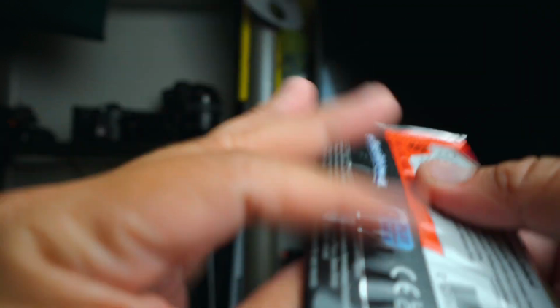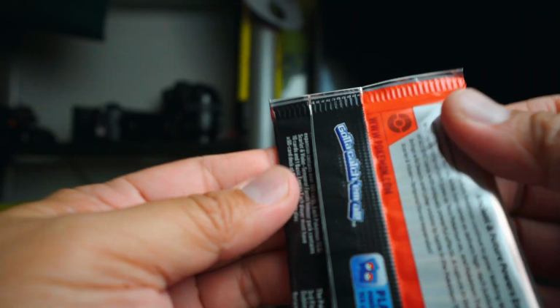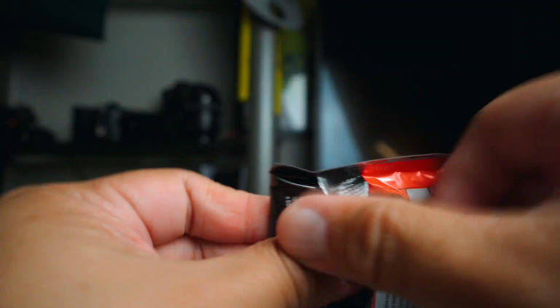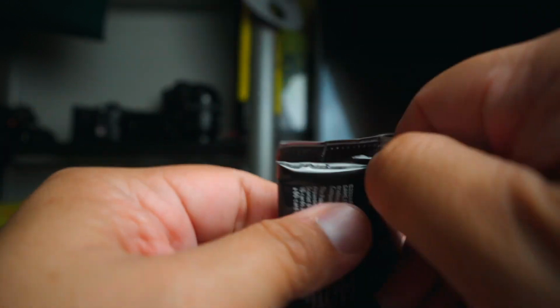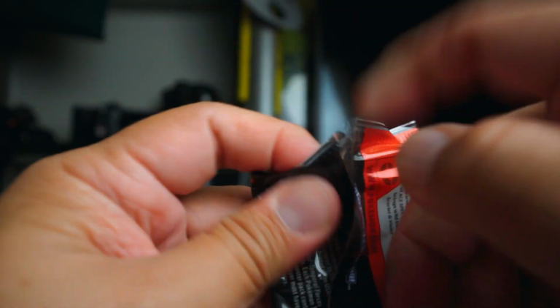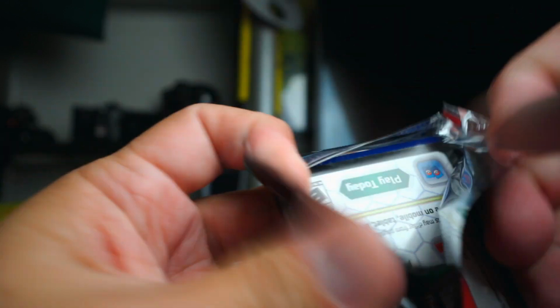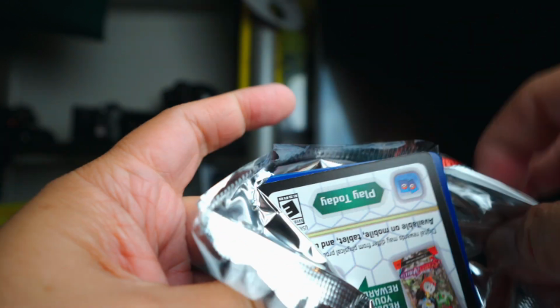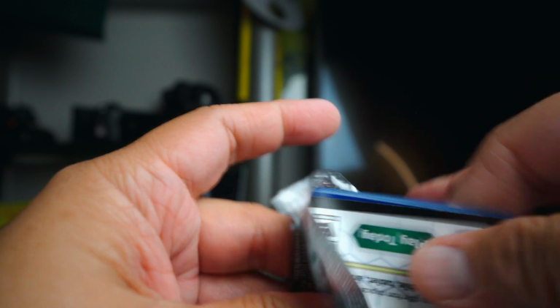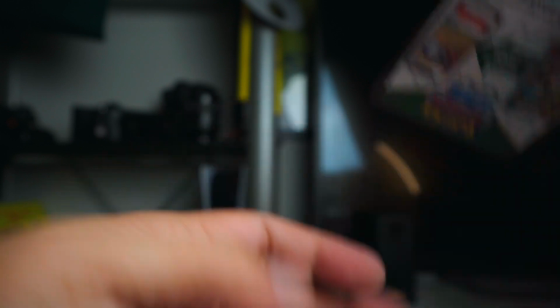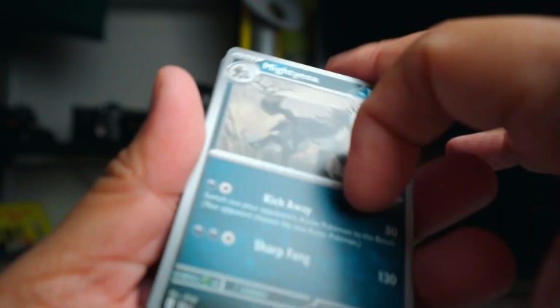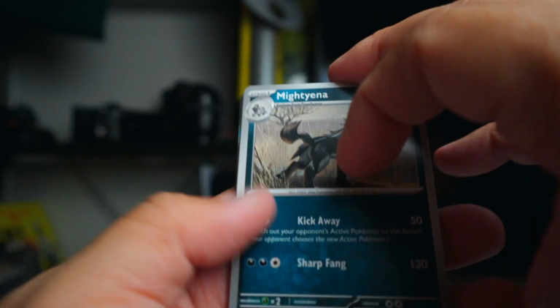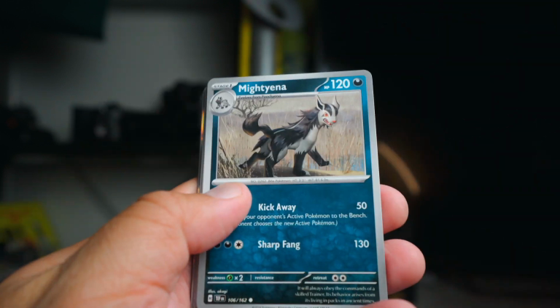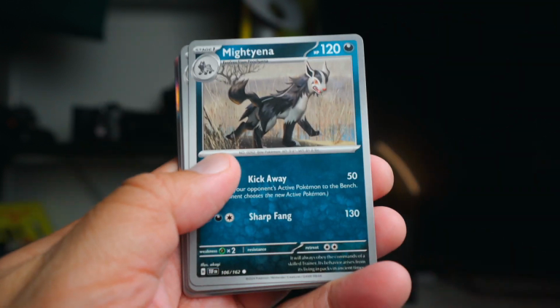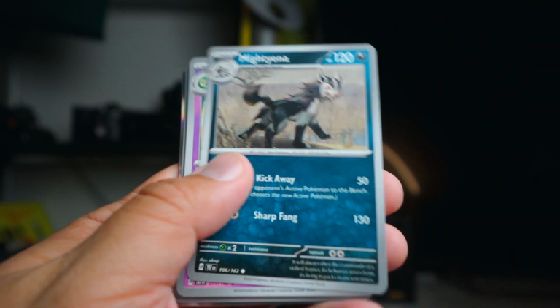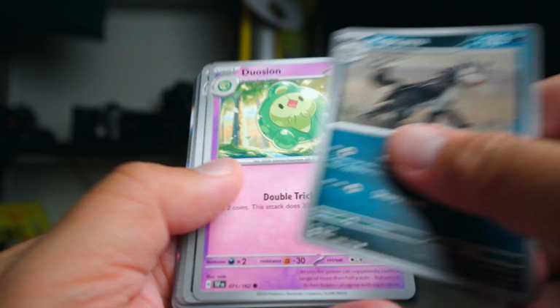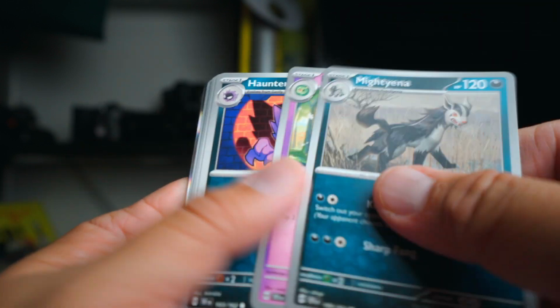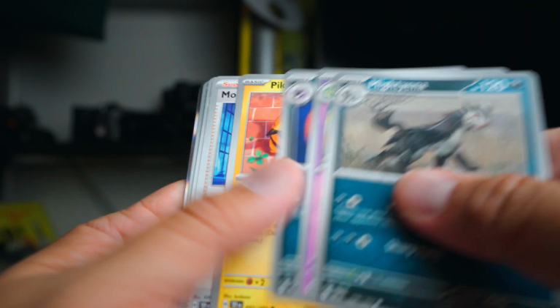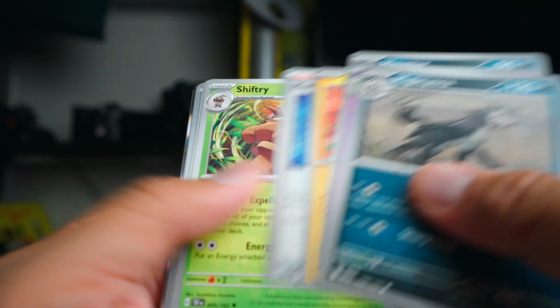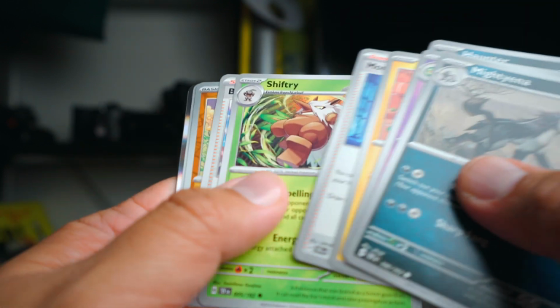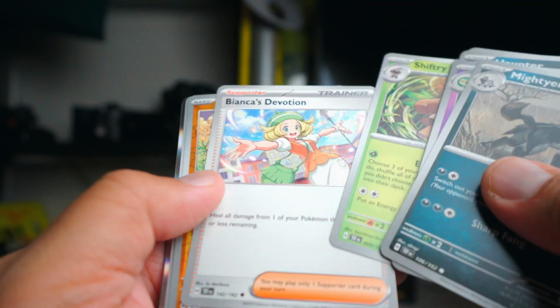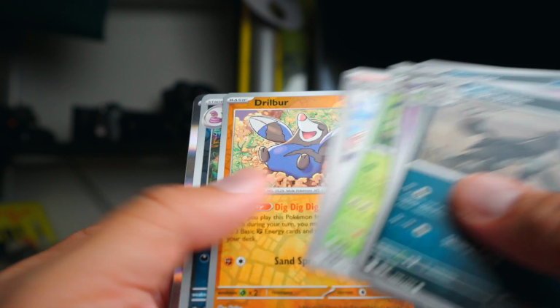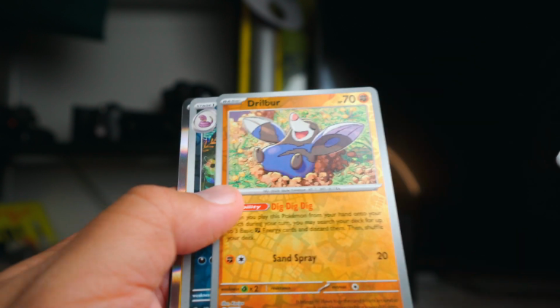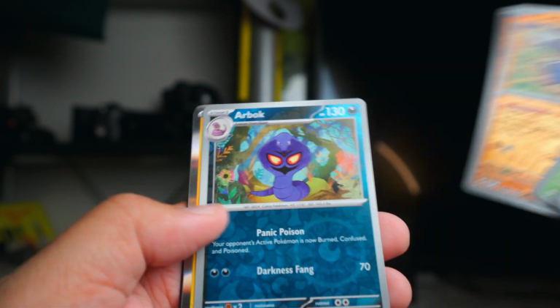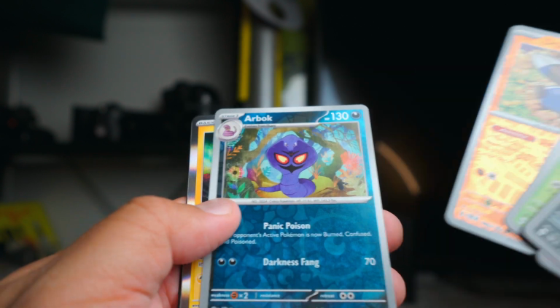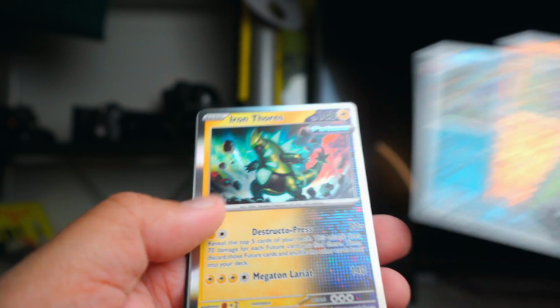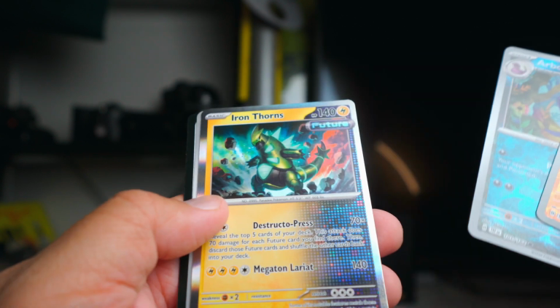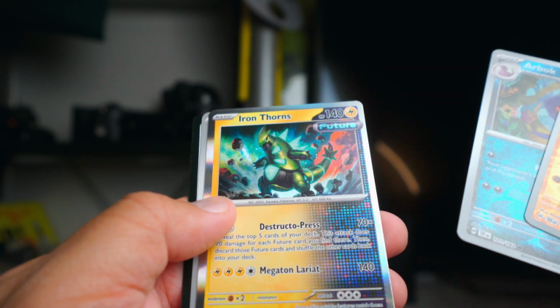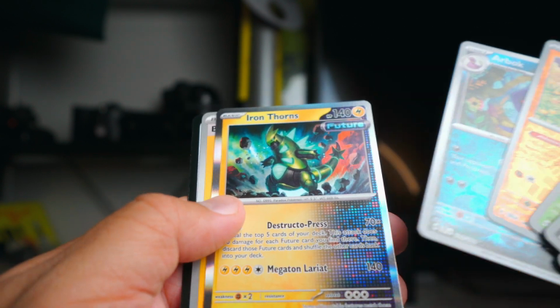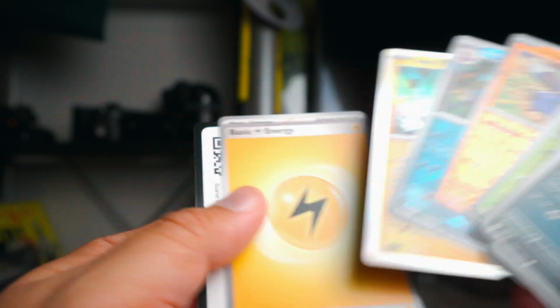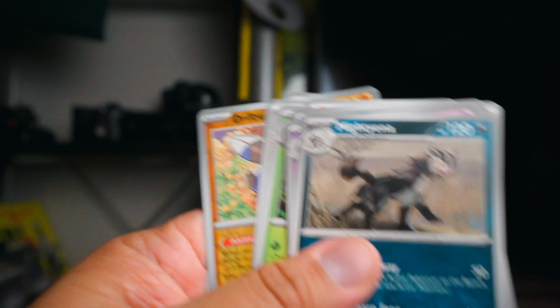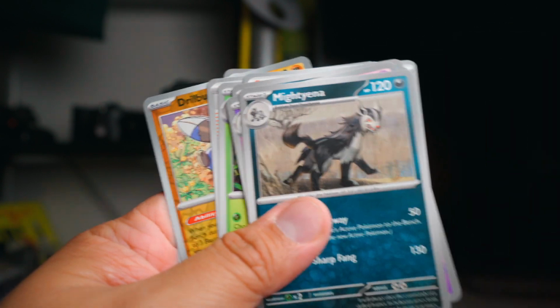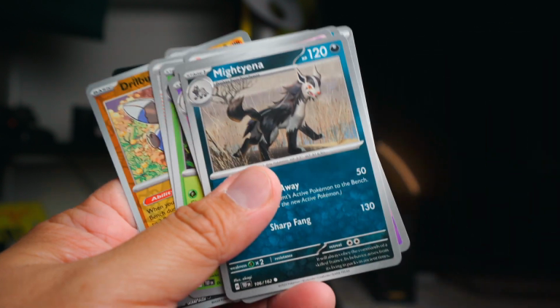Pack five: Mighty Jaina, Drilber, Arbok, Iron Thorns. Nada.